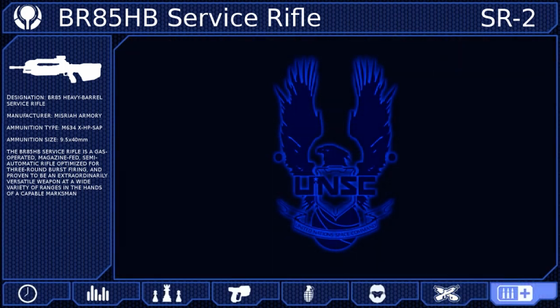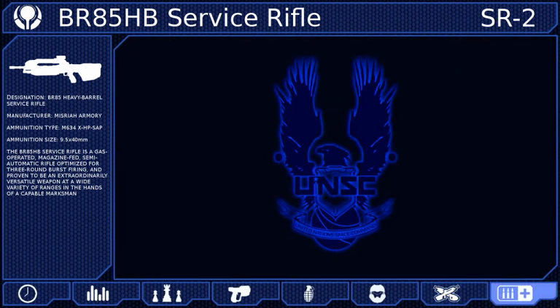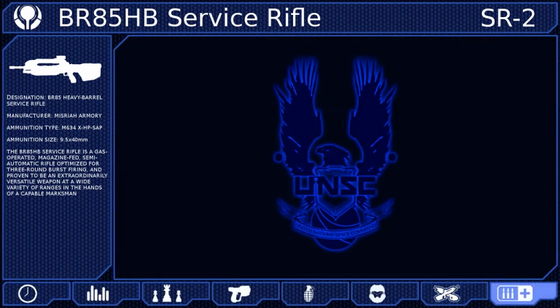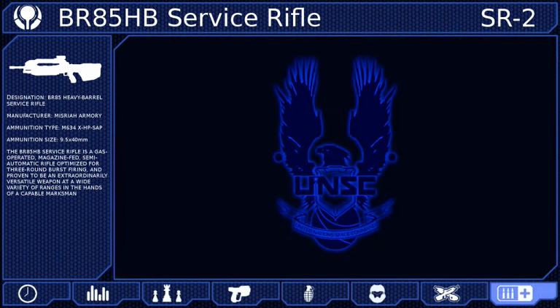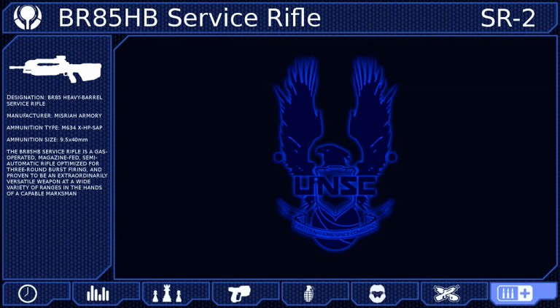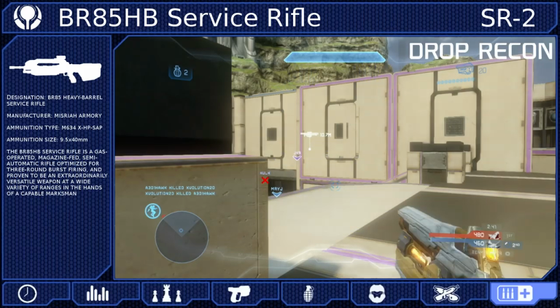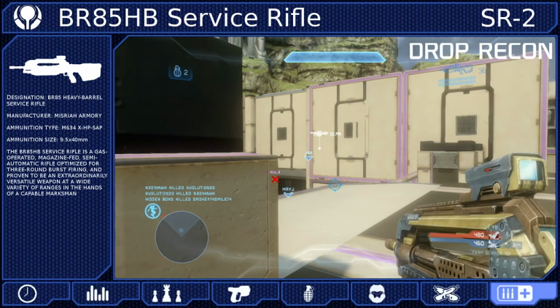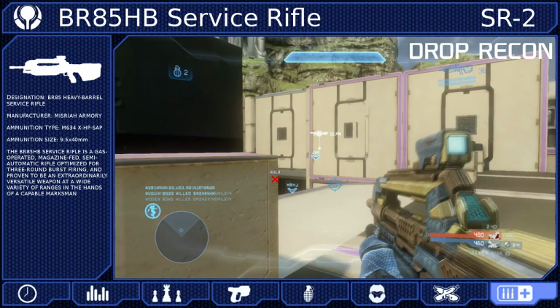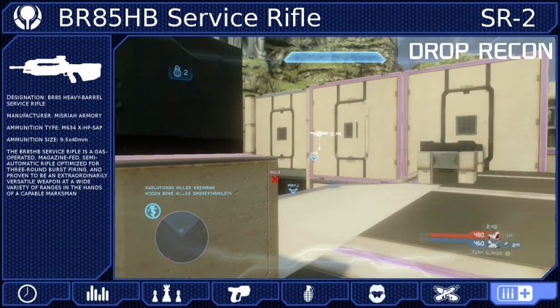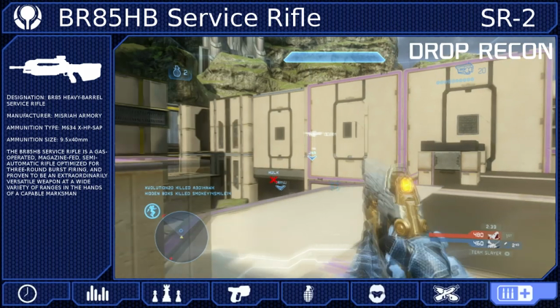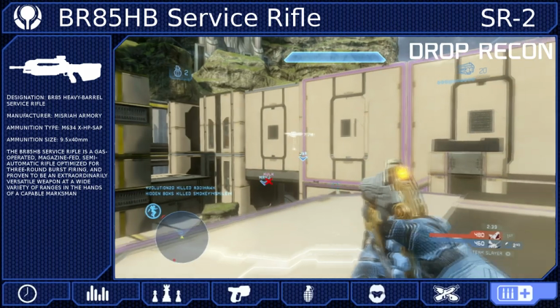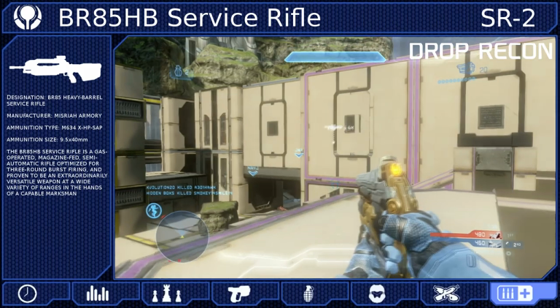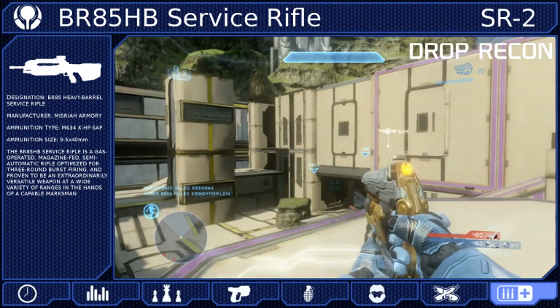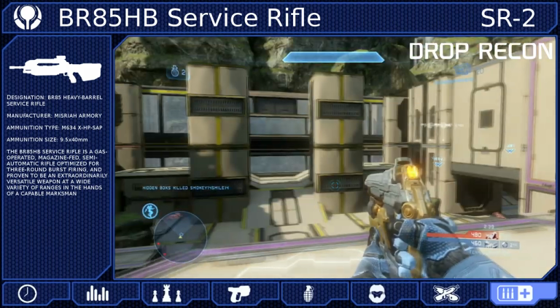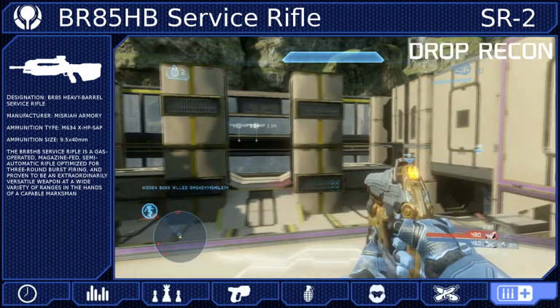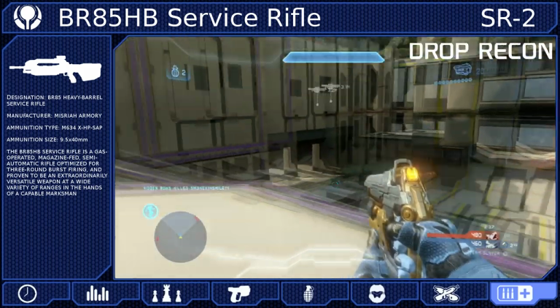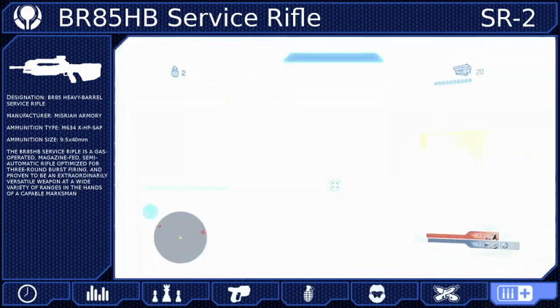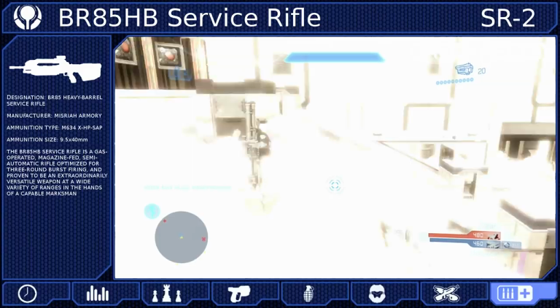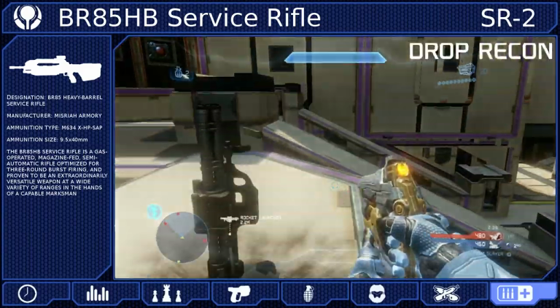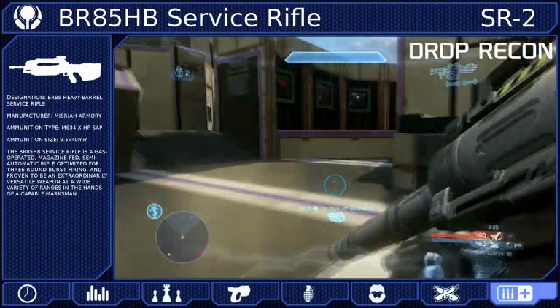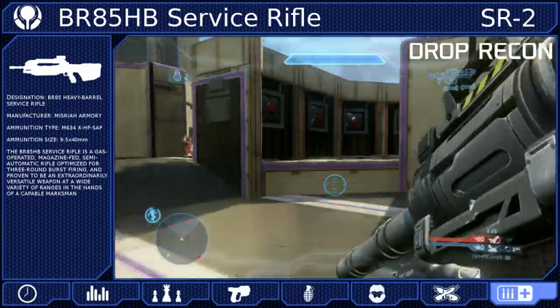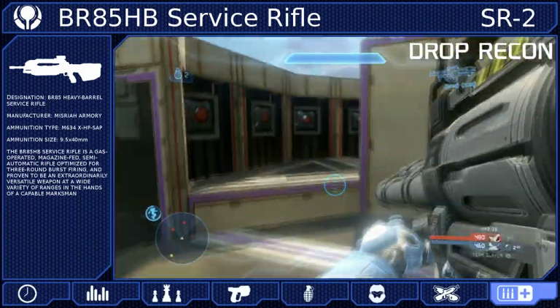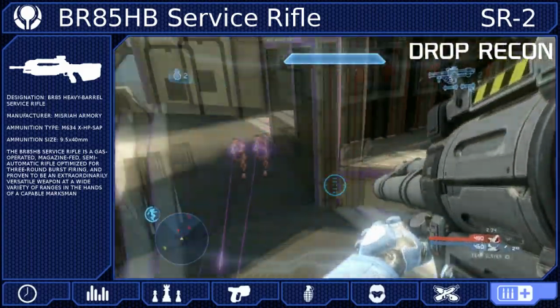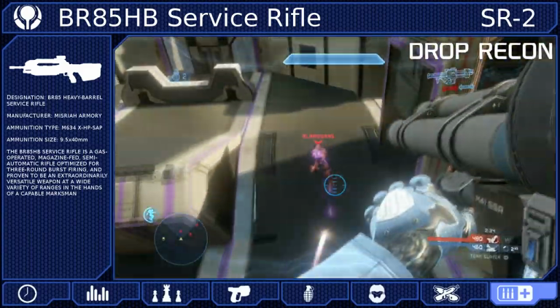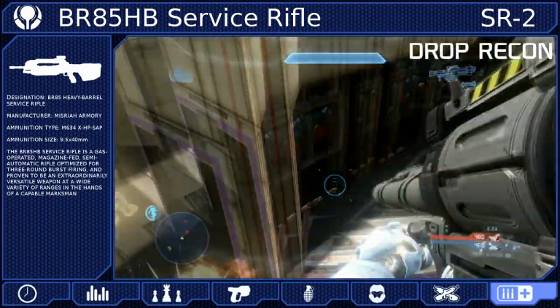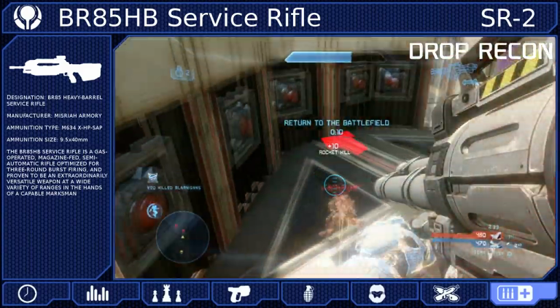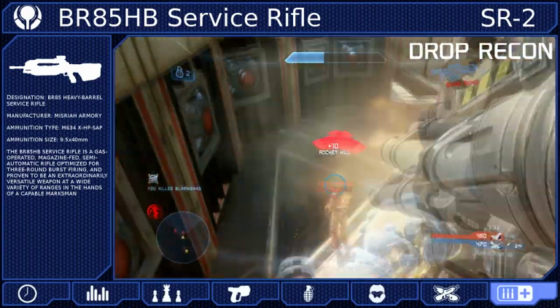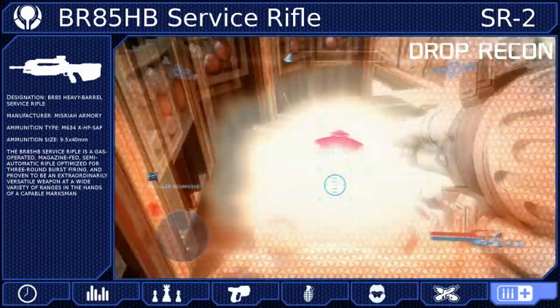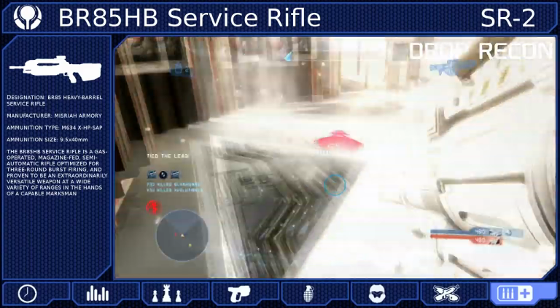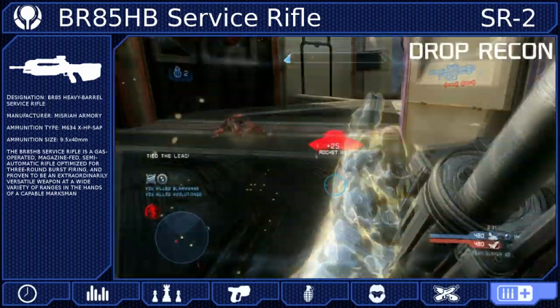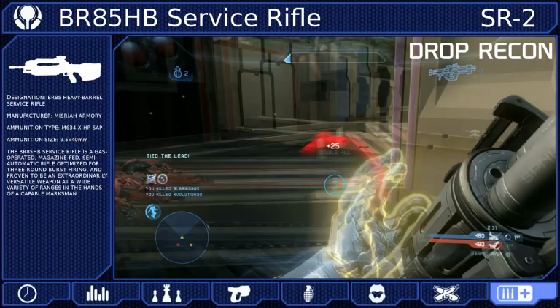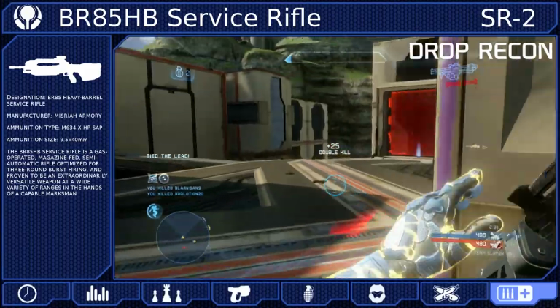And to complete our map control build, we will be selecting Drop Recon. Drop Recon will show an ordnance drop on your HUD long before it actually arrives, allowing you to claim it before anyone even knows it's there.